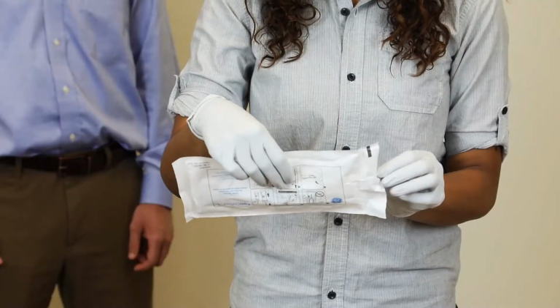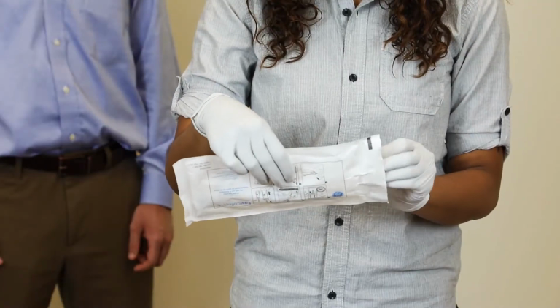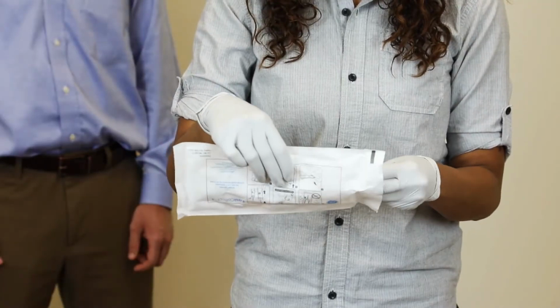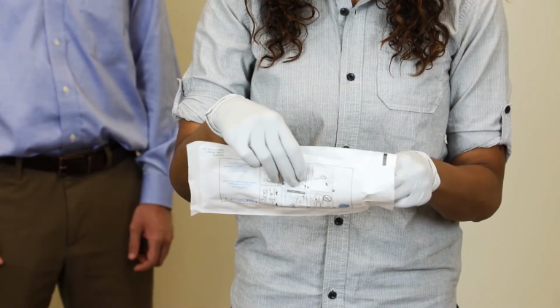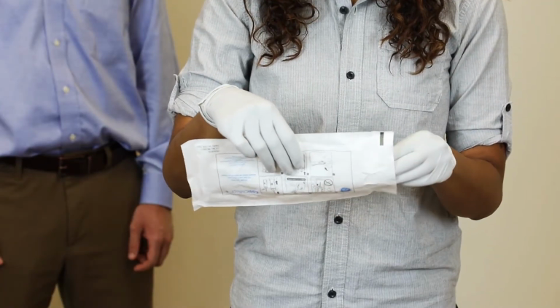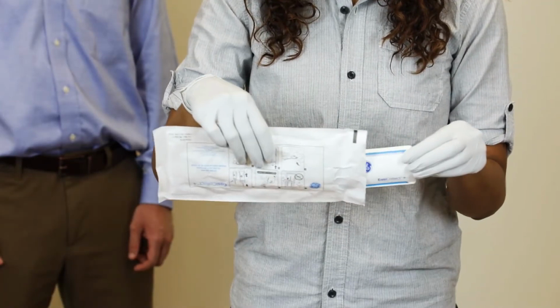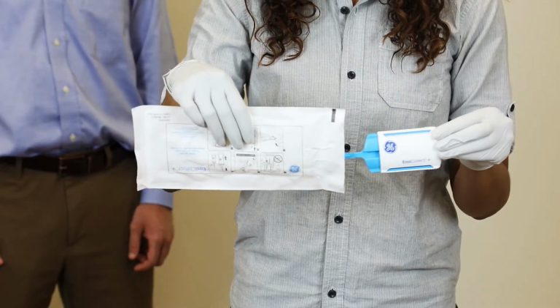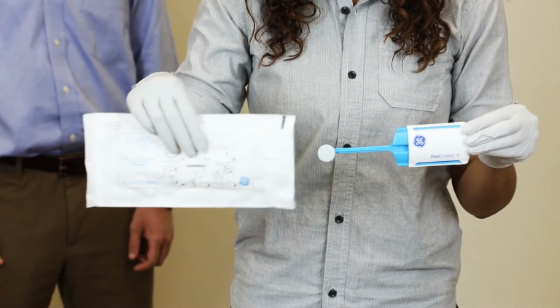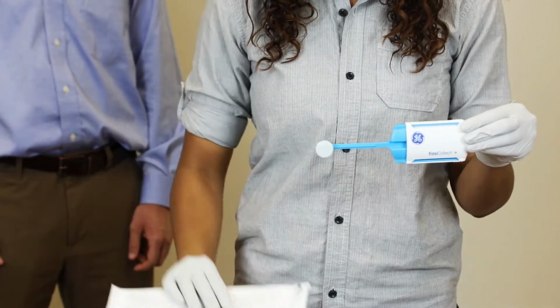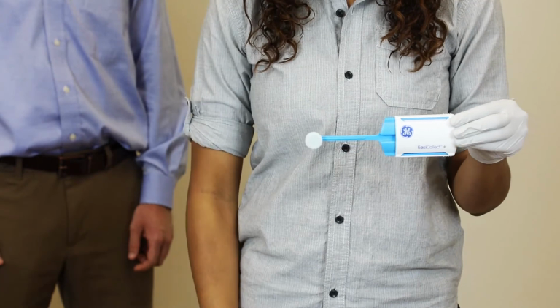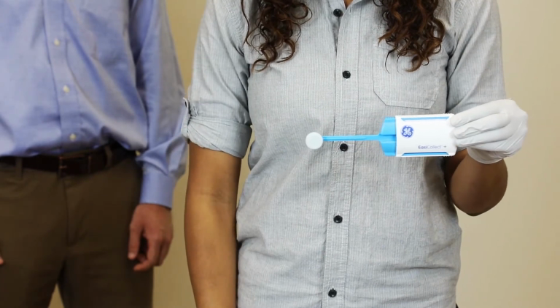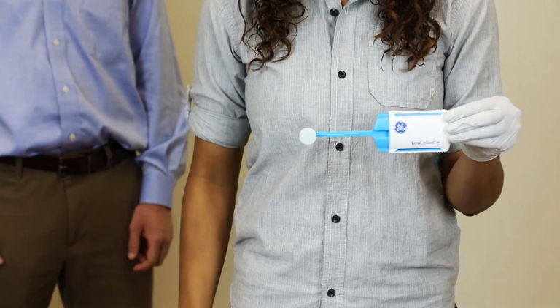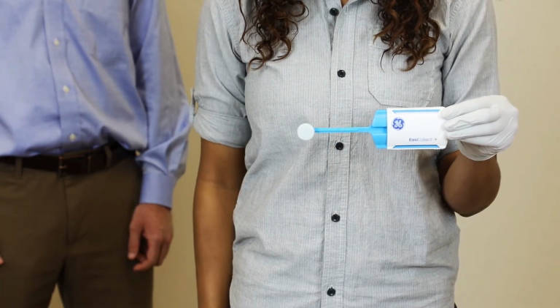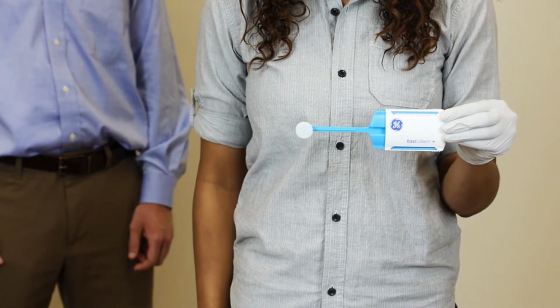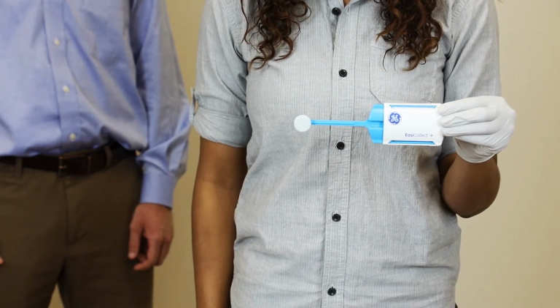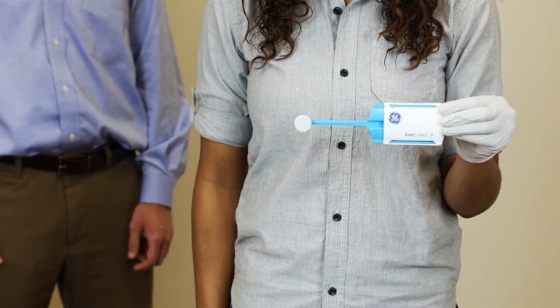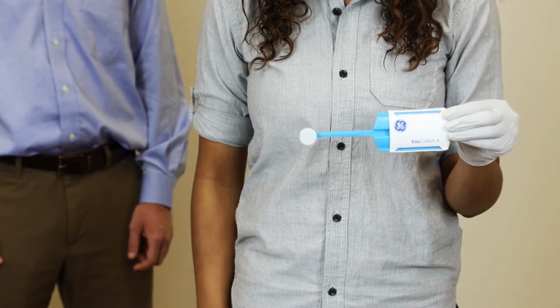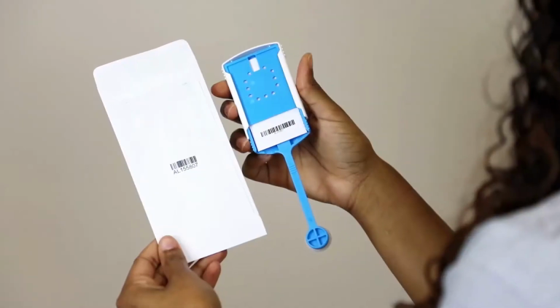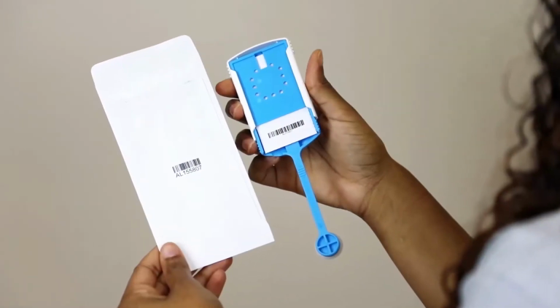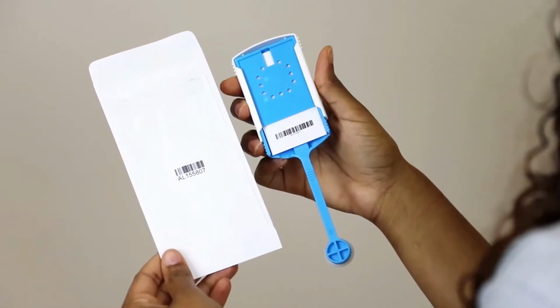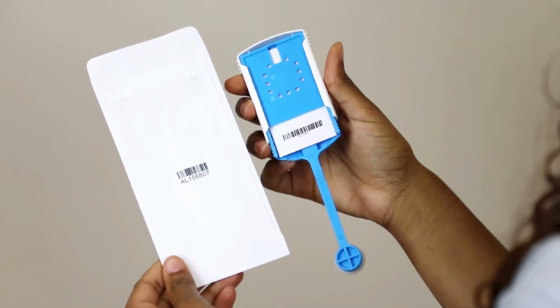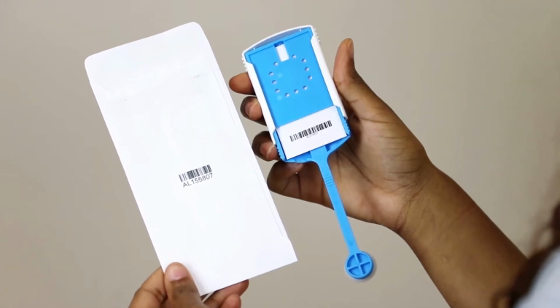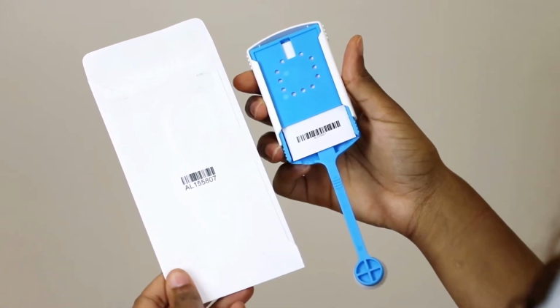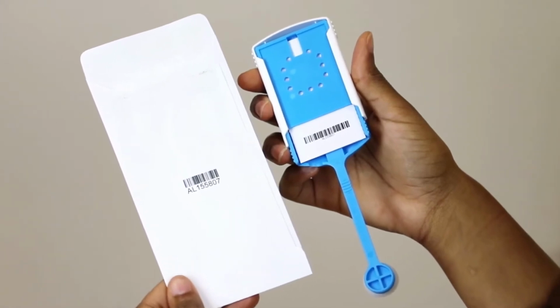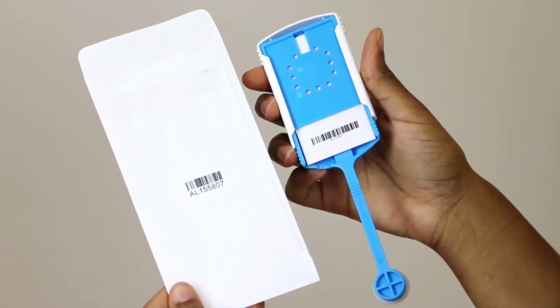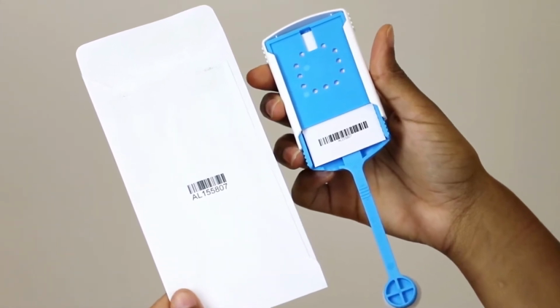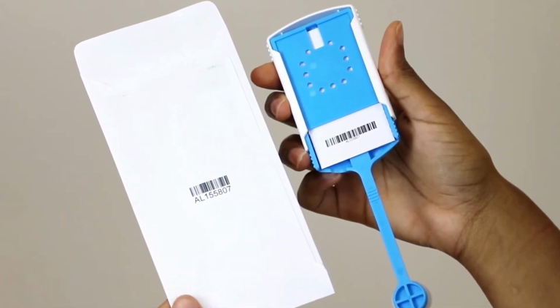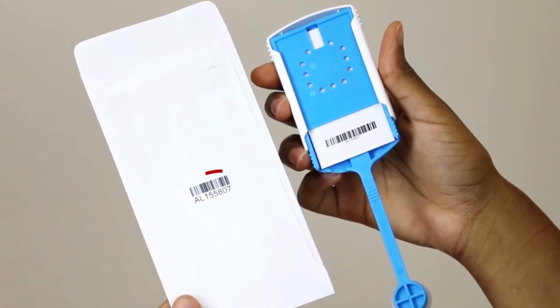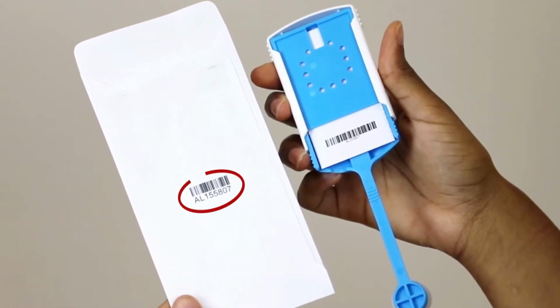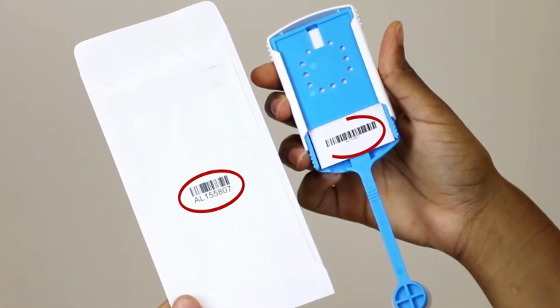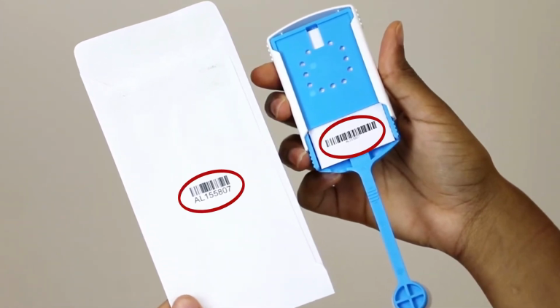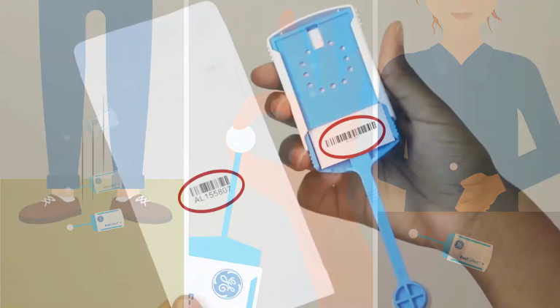Open the kit and retrieve the EasyCollect Plus collector from the packaging by holding the cover portion of the collector. Next, examine the EasyCollect Plus FTA card and the DNA collection kit envelope to make sure they have matching numbers.